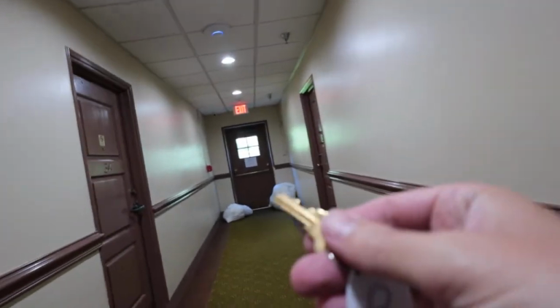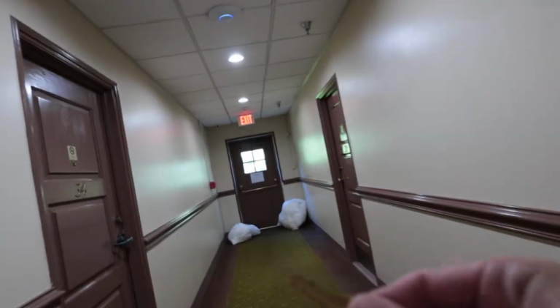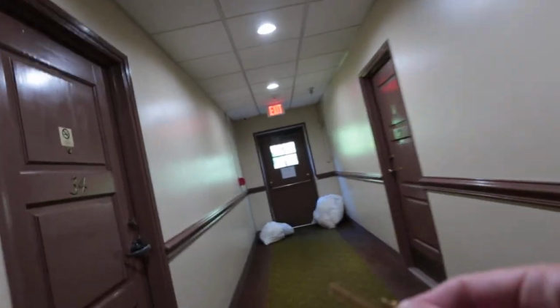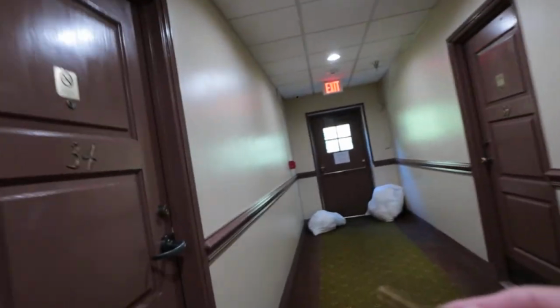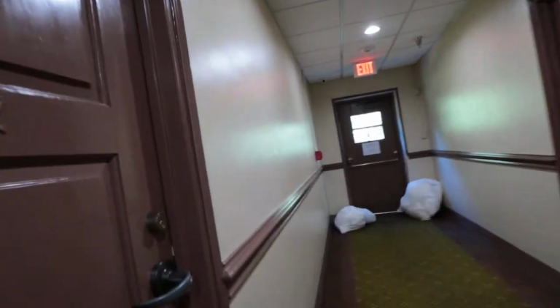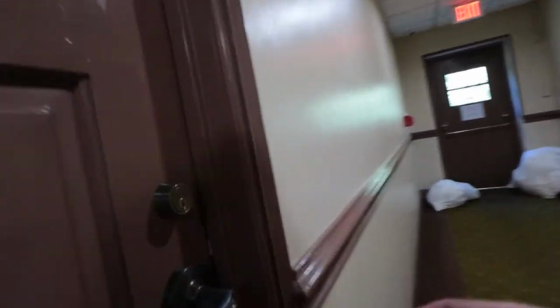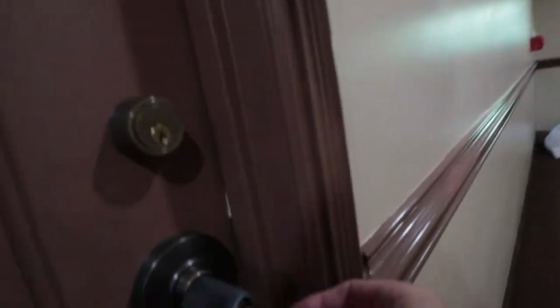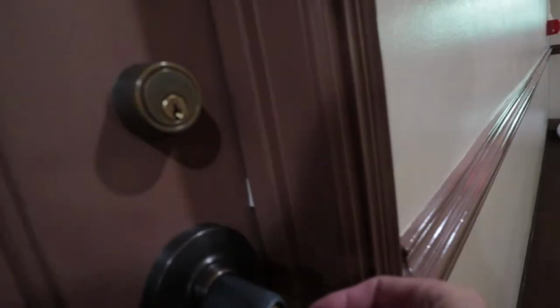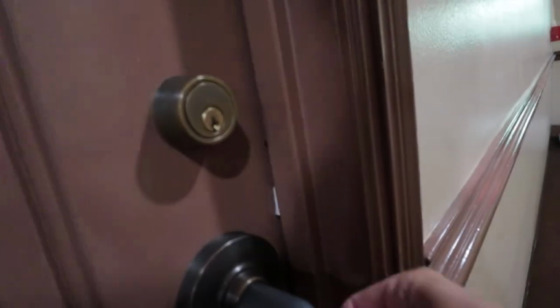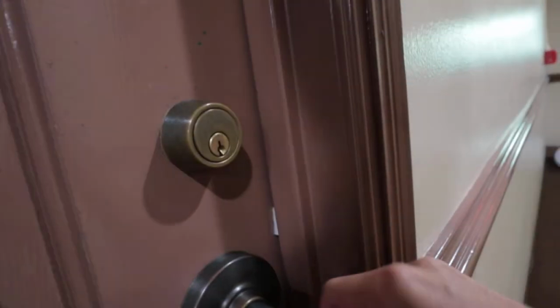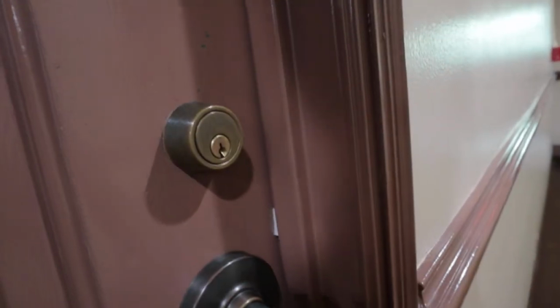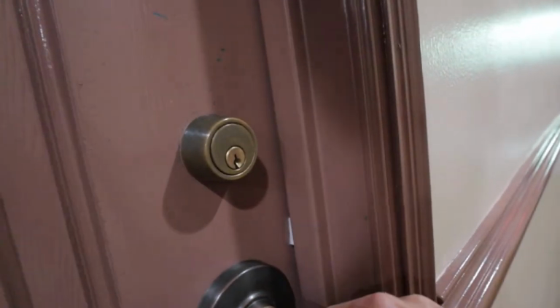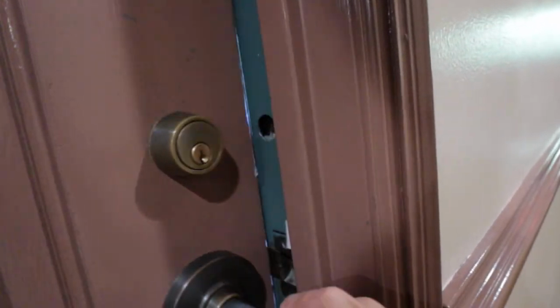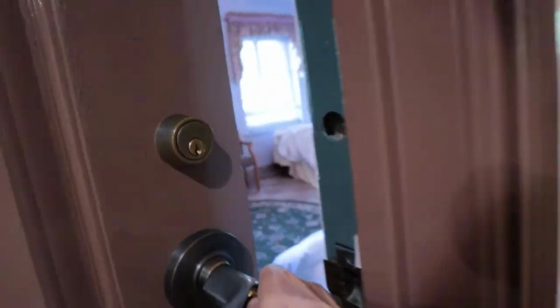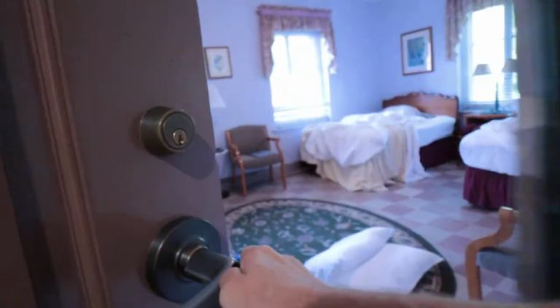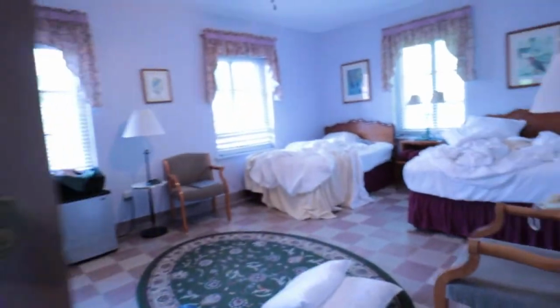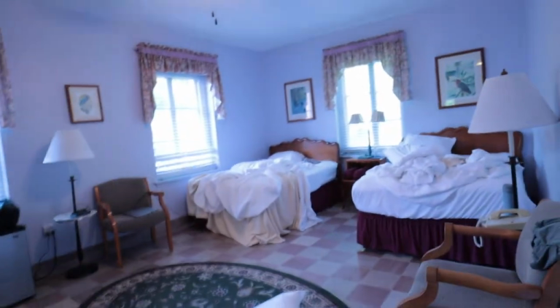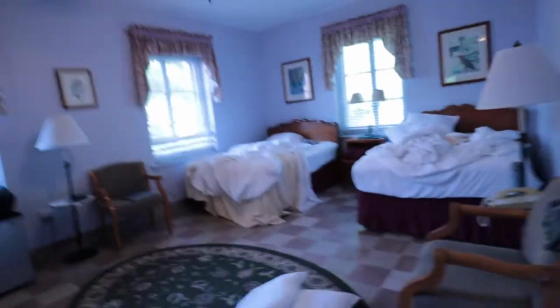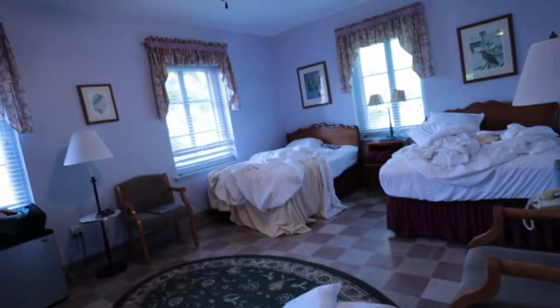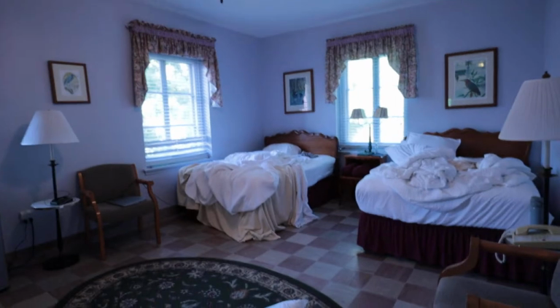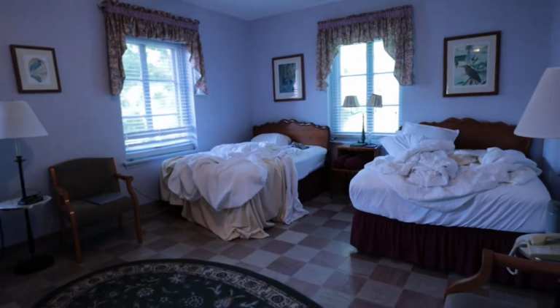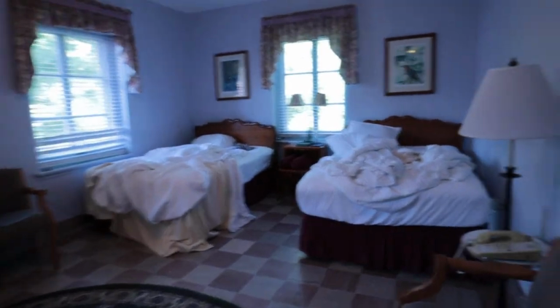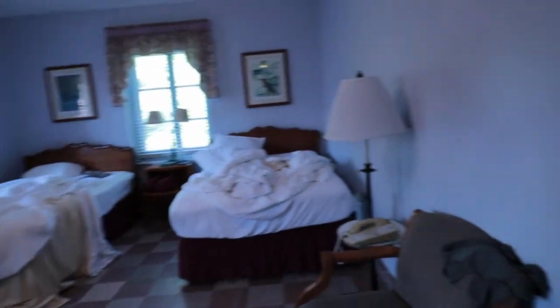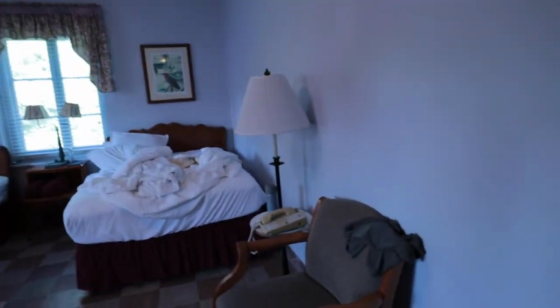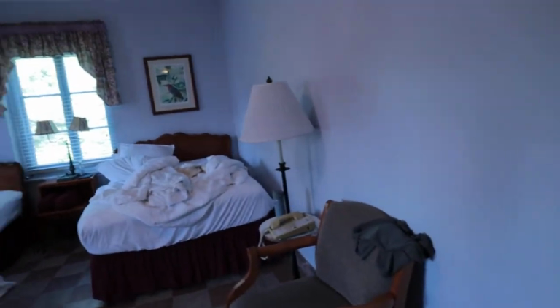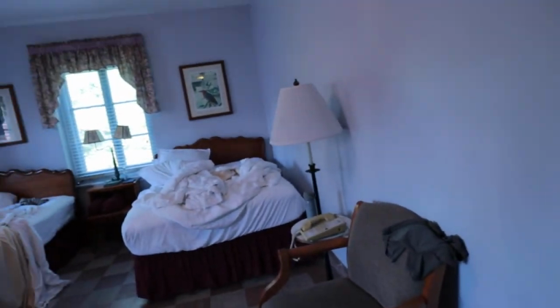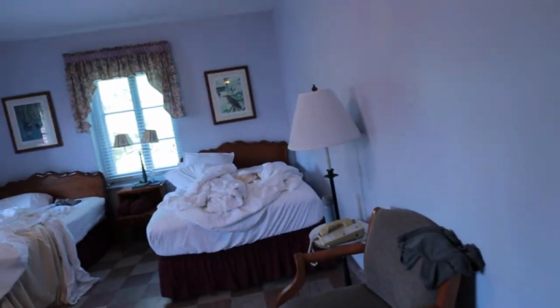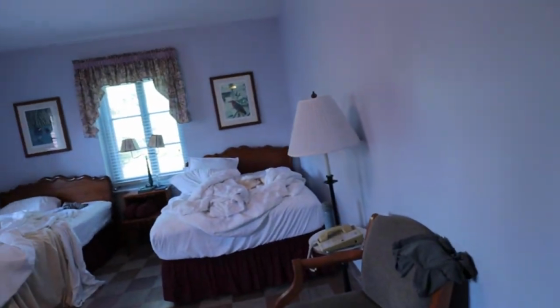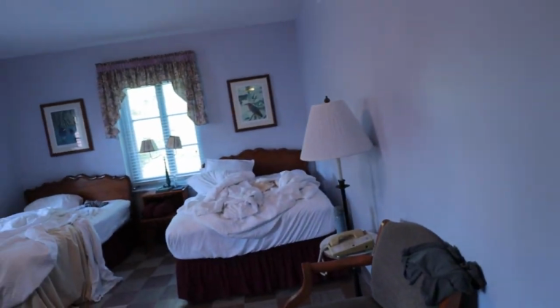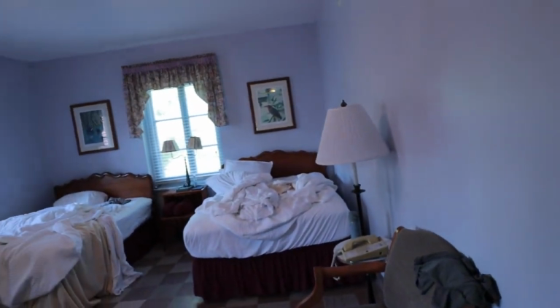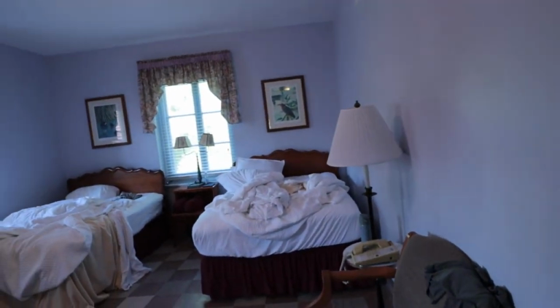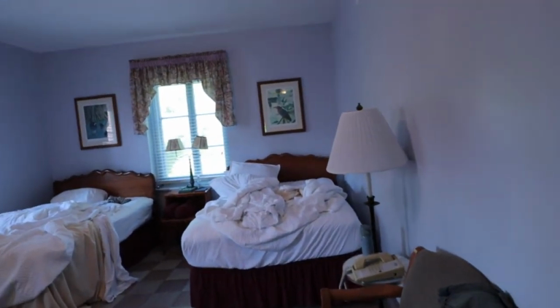You have two locks here and a handheld one. Open this up and this is our room right here - we had the double beds in here.